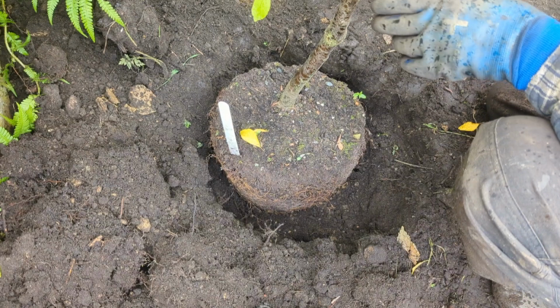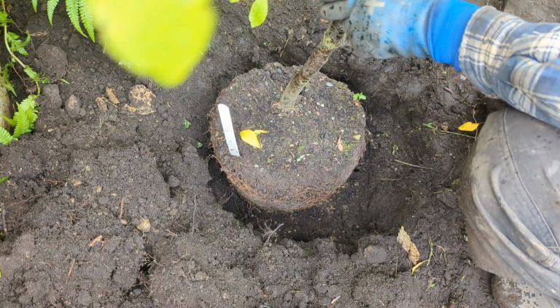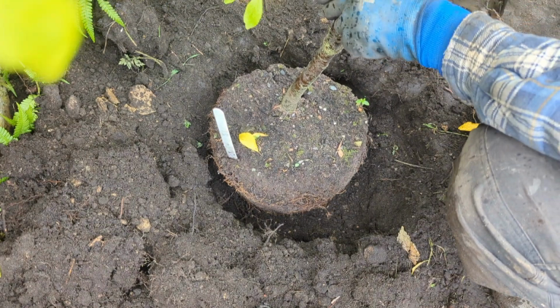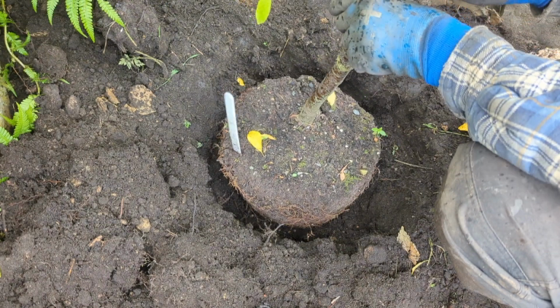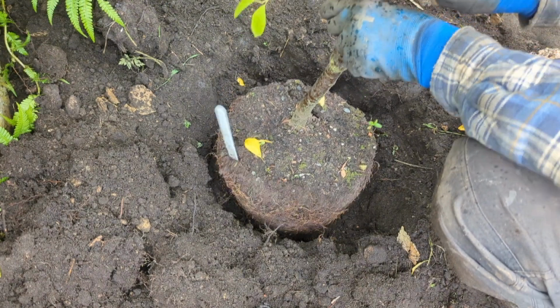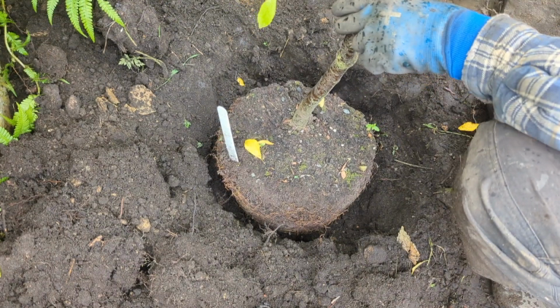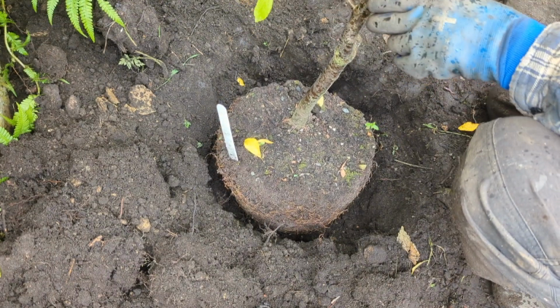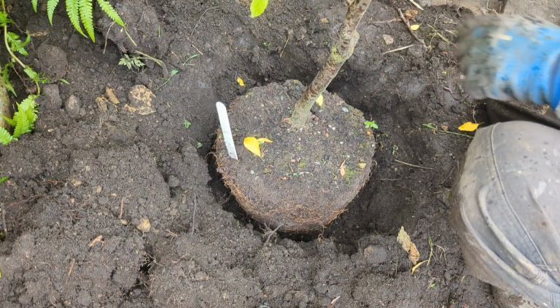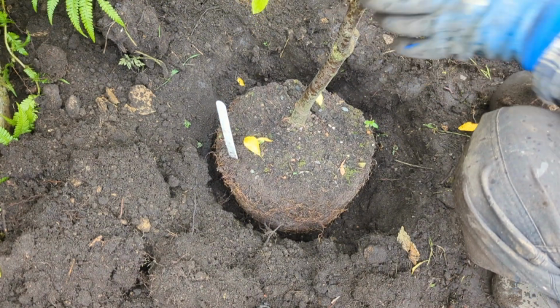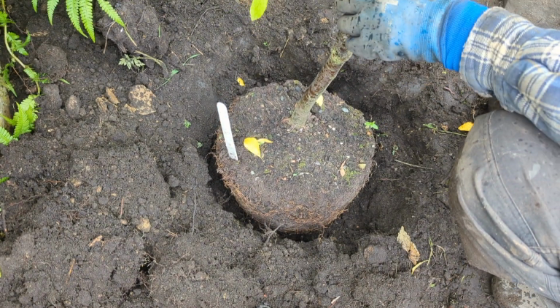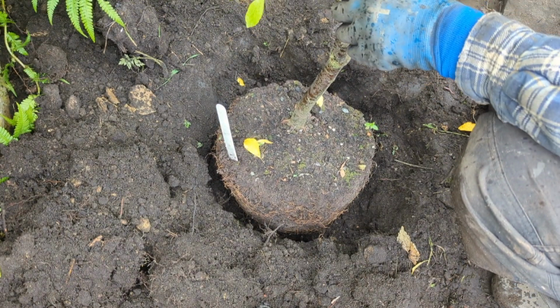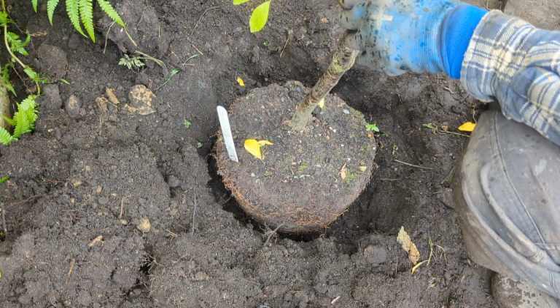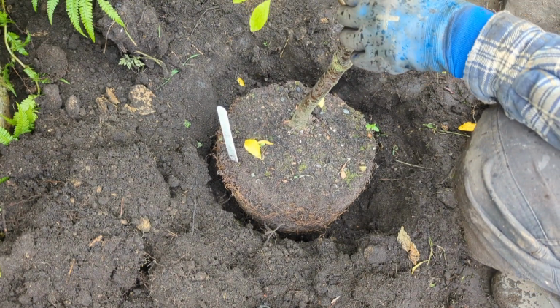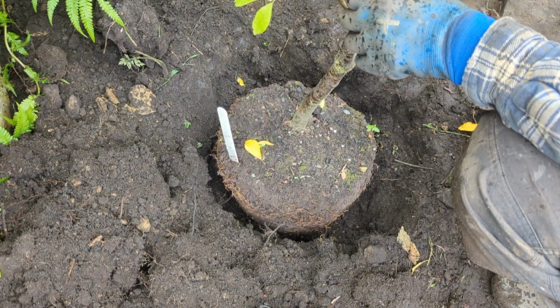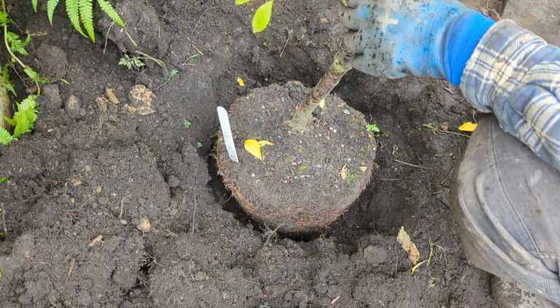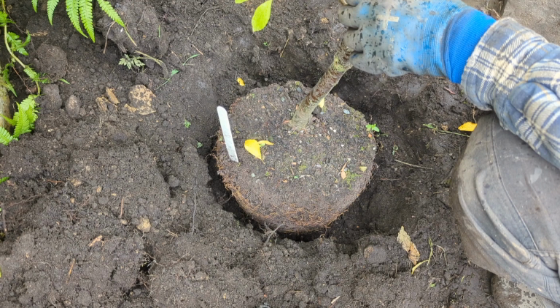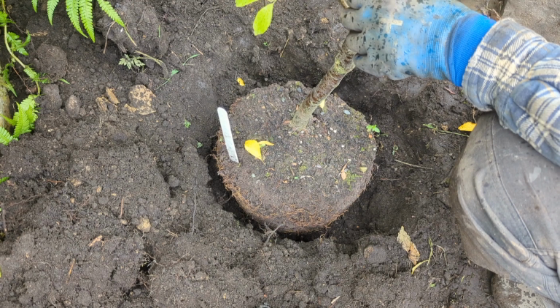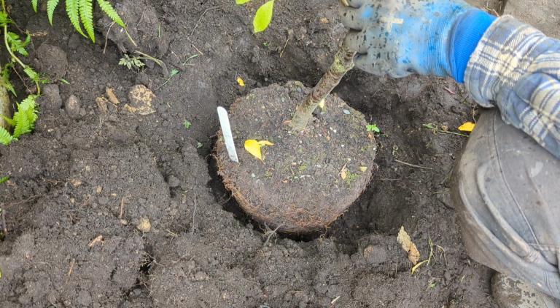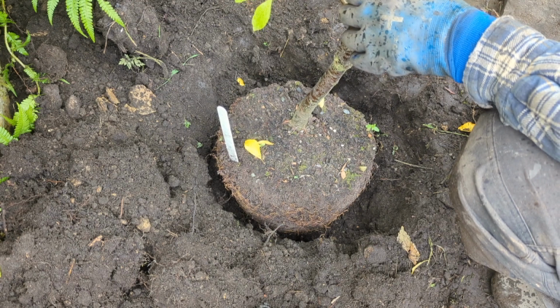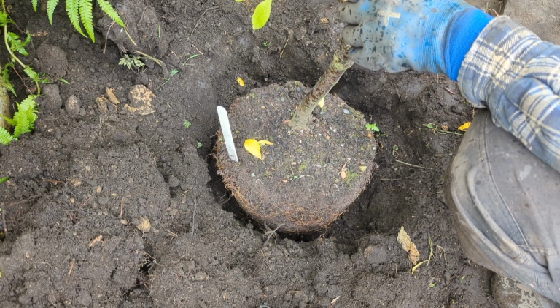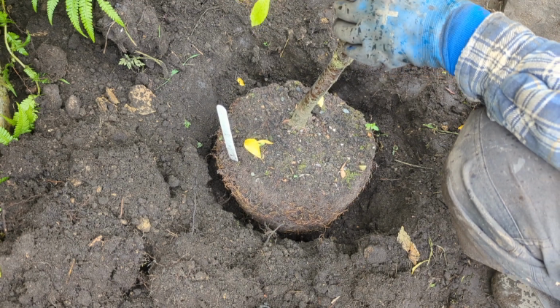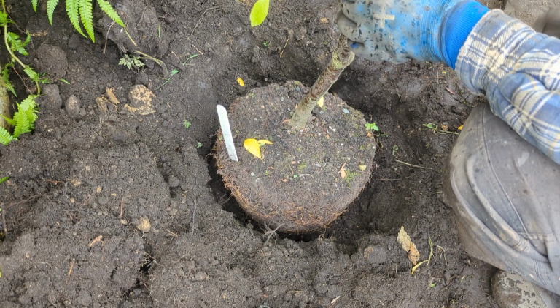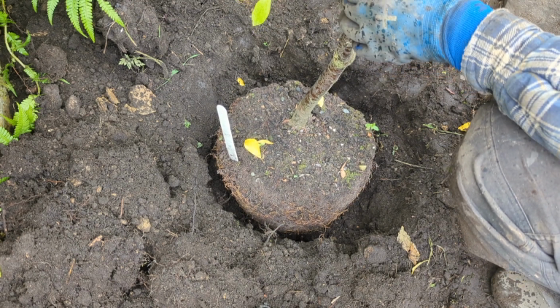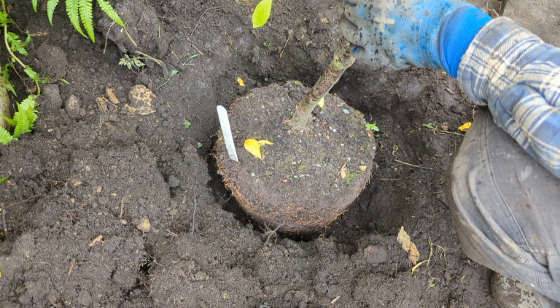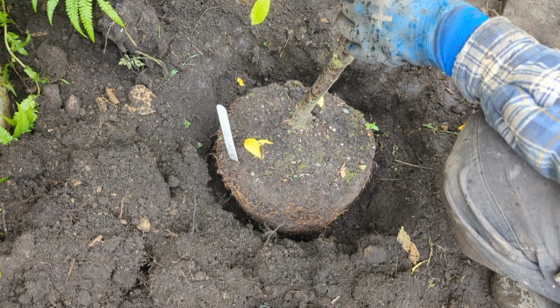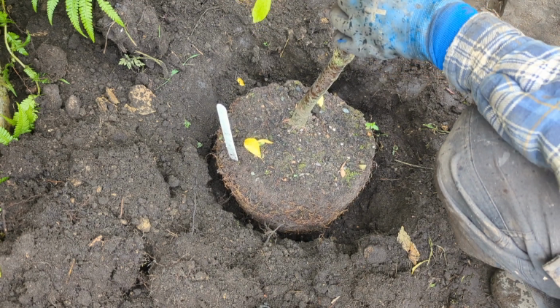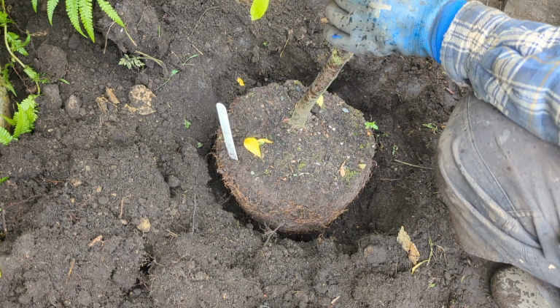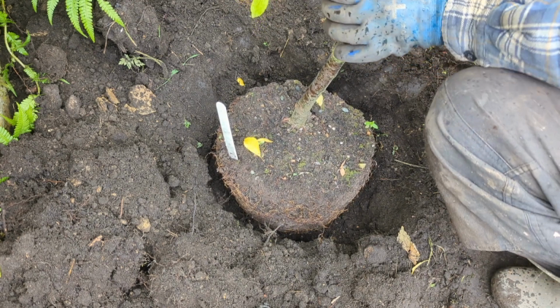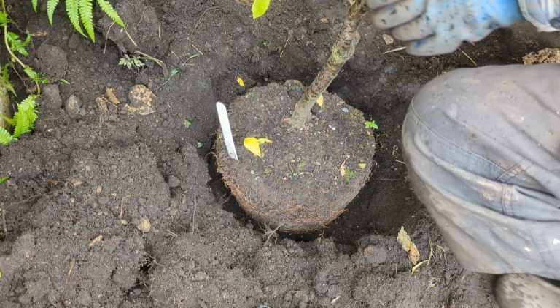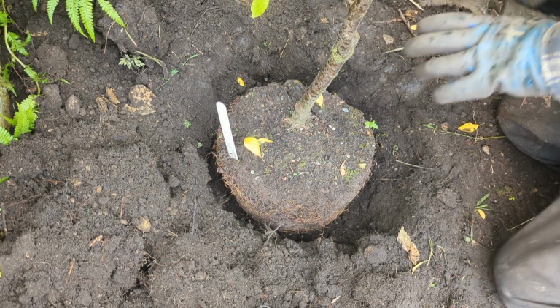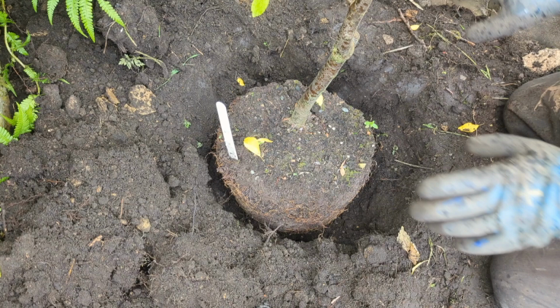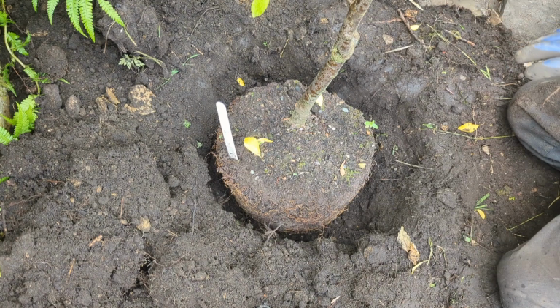Facing the tree means finding the best side. The best side means not all the foliage is pointing in one direction, or worse still, the tree isn't leaning. So there you are, it's in the ground now.